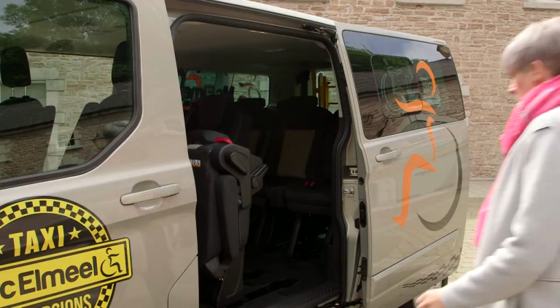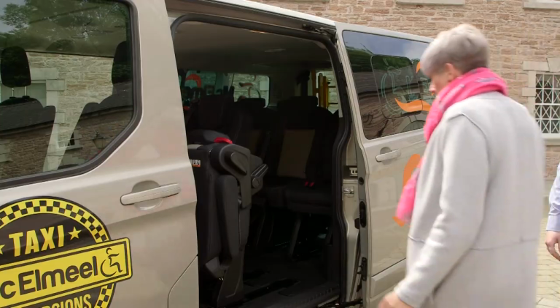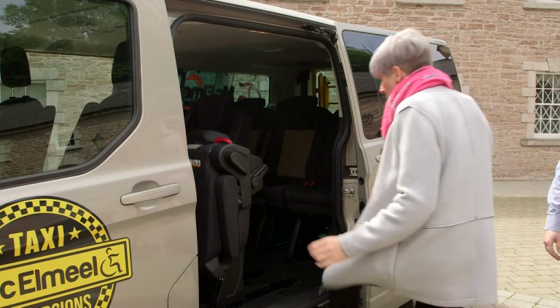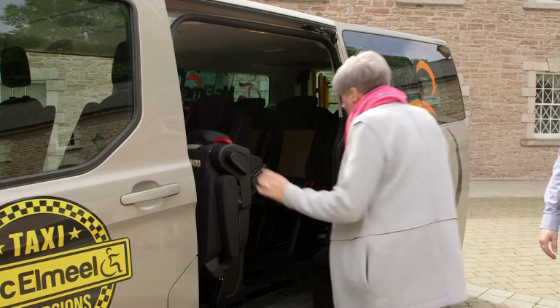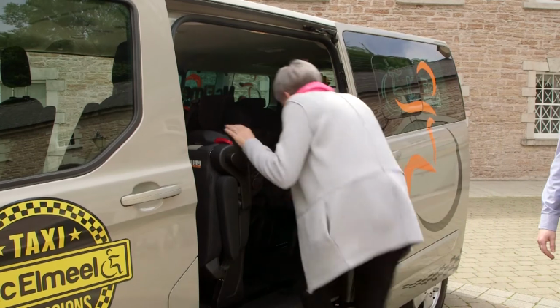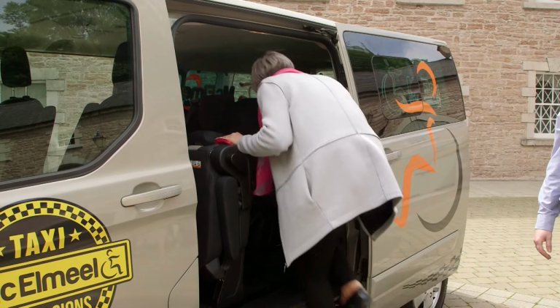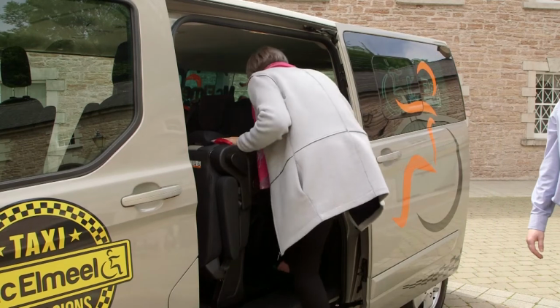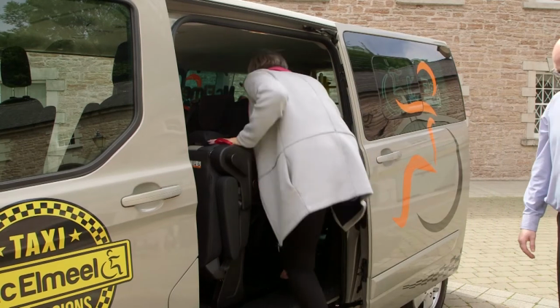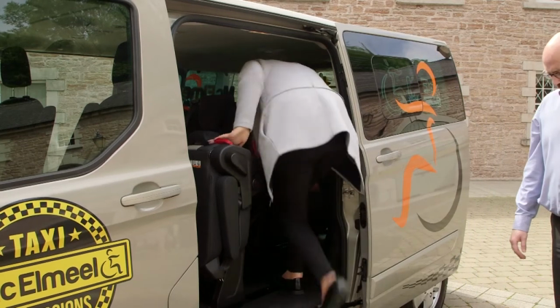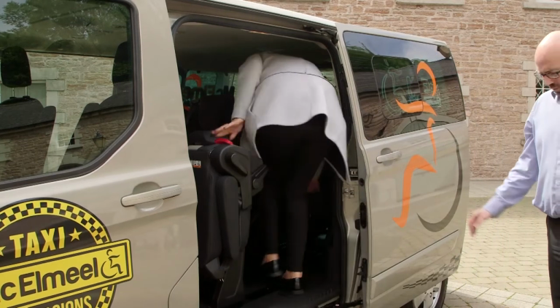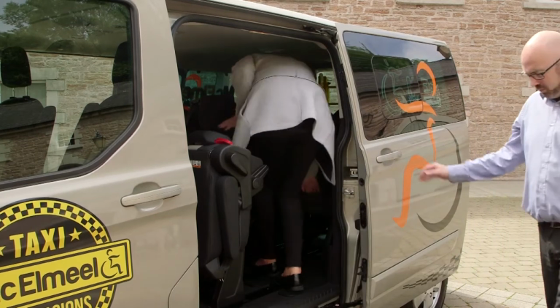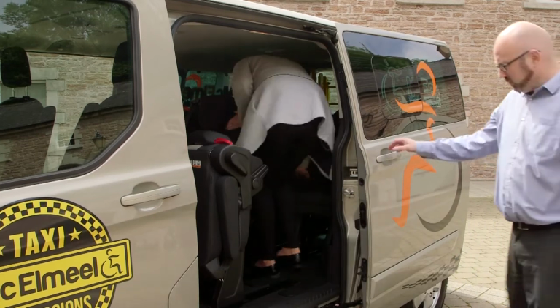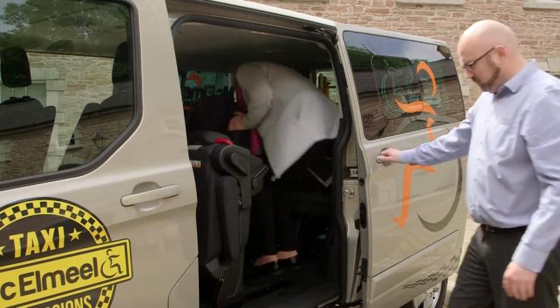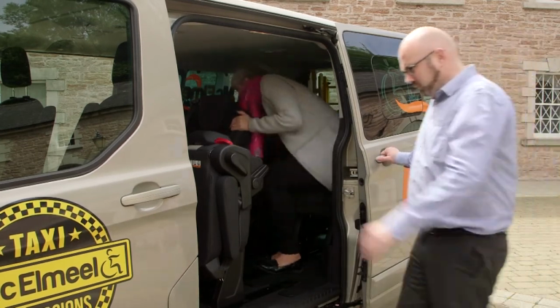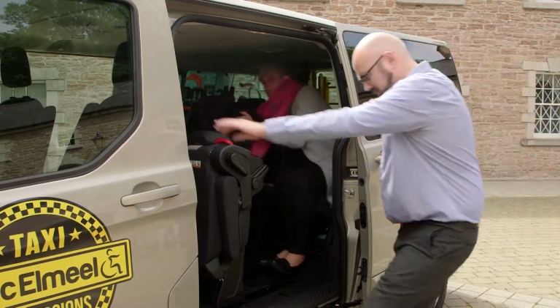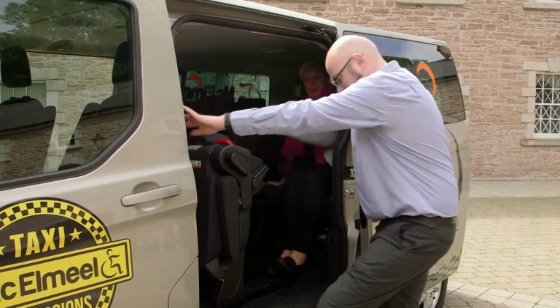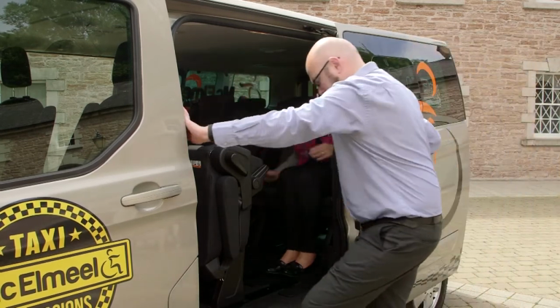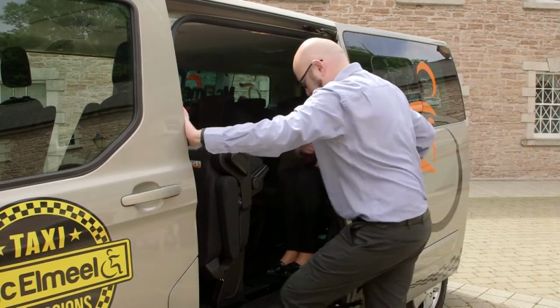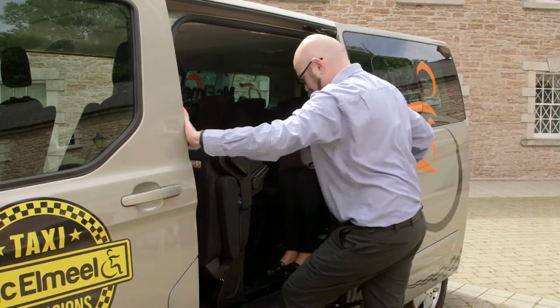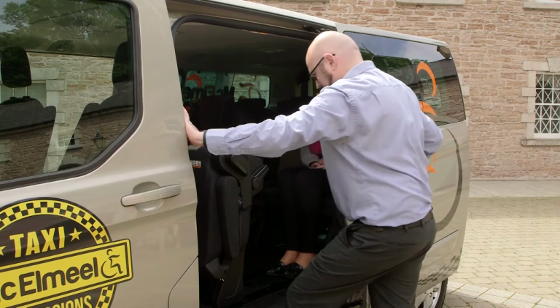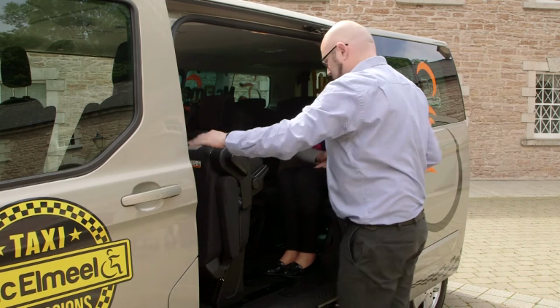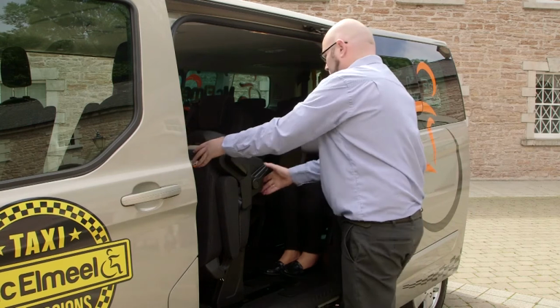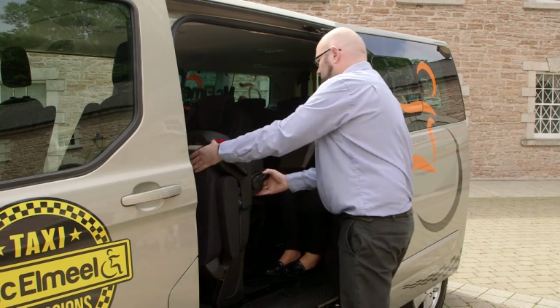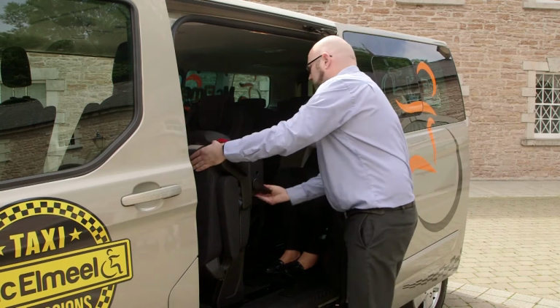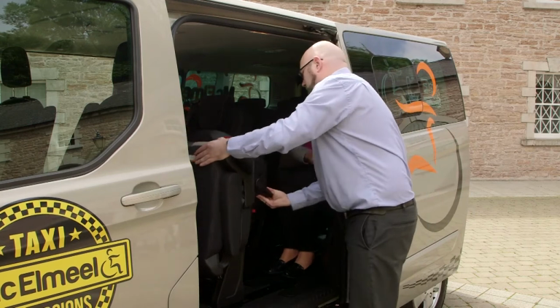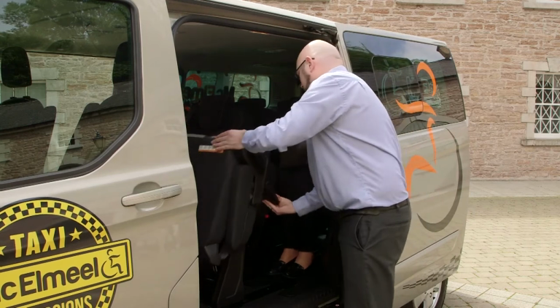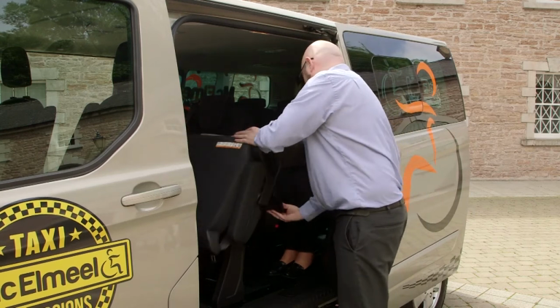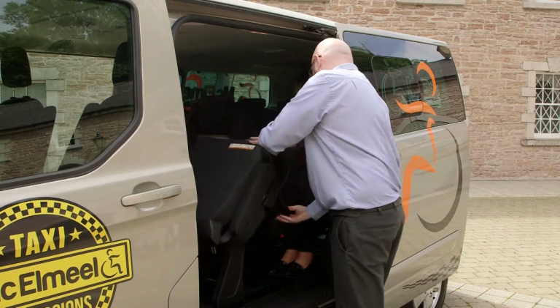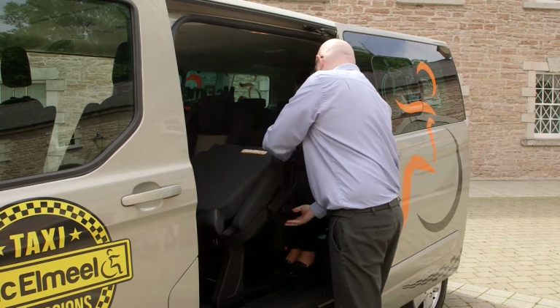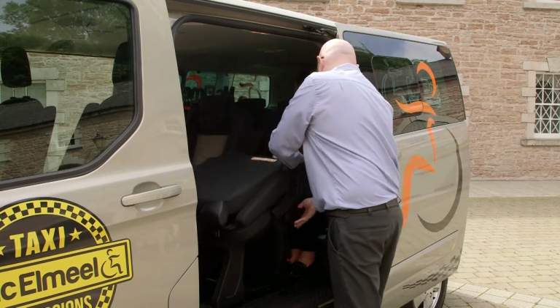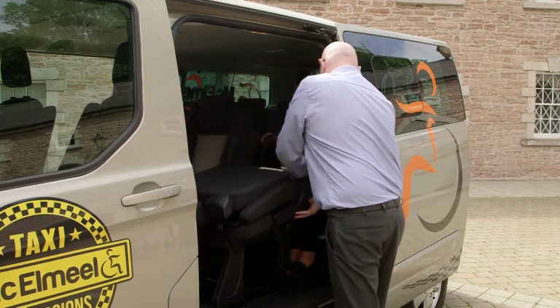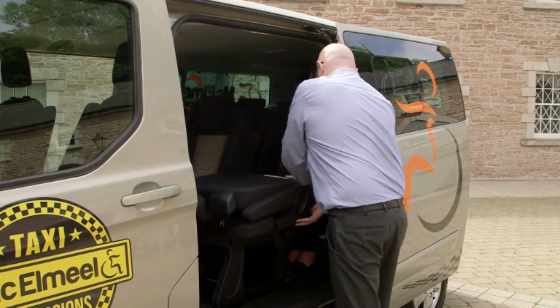With split, fully tipping seats for easy access out of both doors and seat belts housed within each rear seat, this truly is the best 9 seat taxi option in the market.